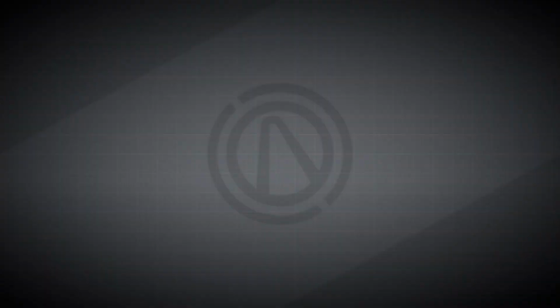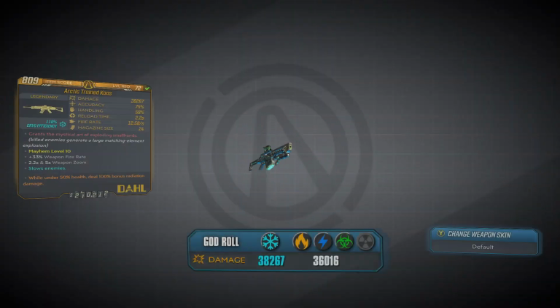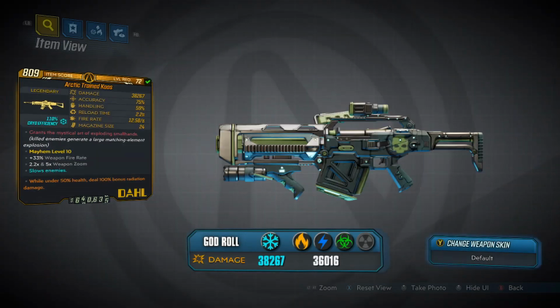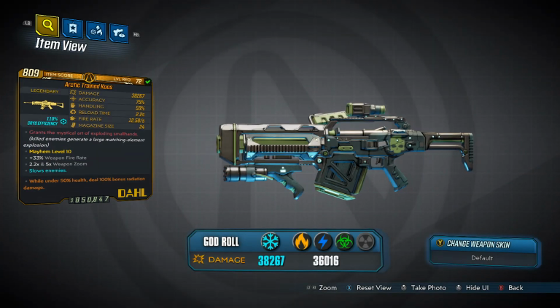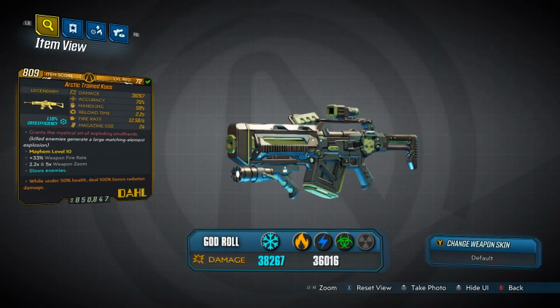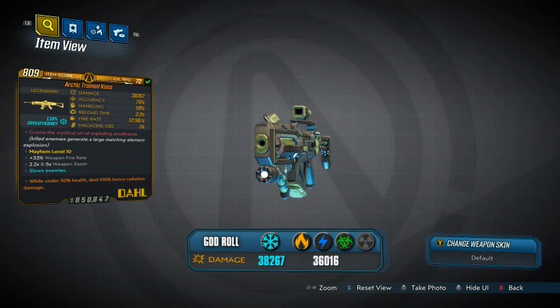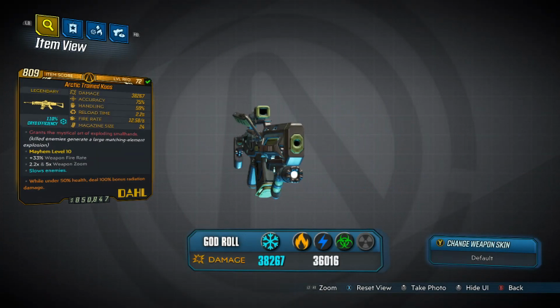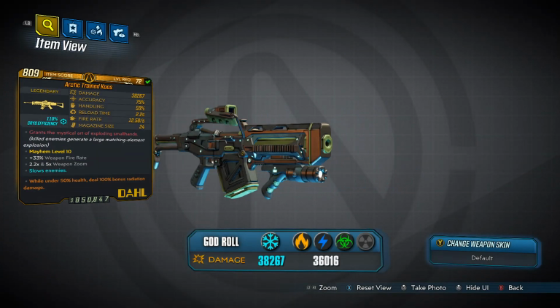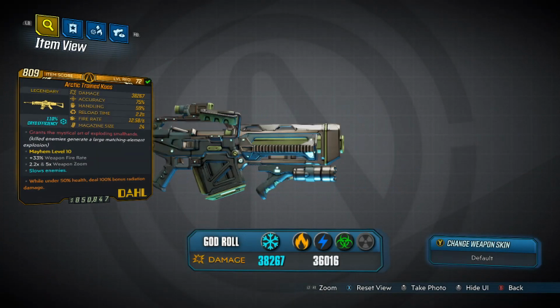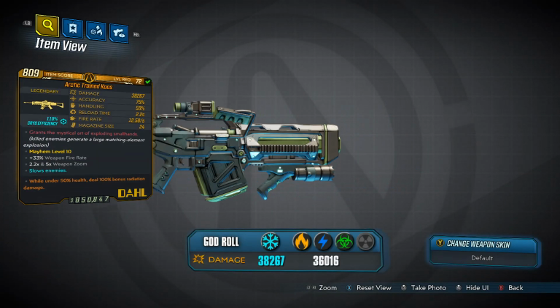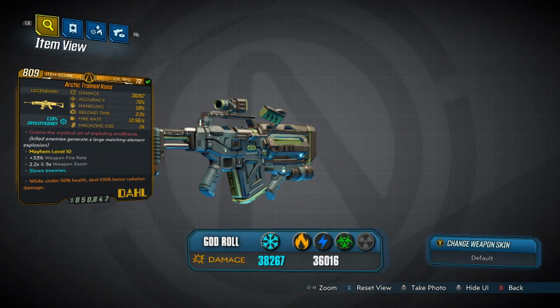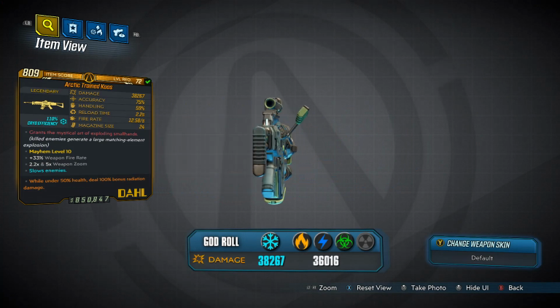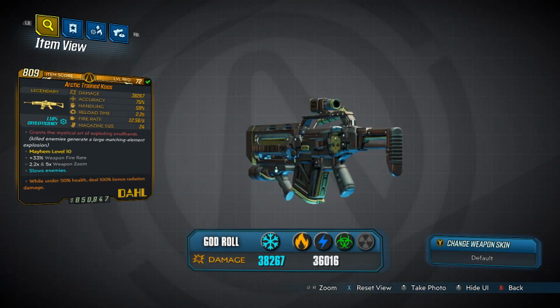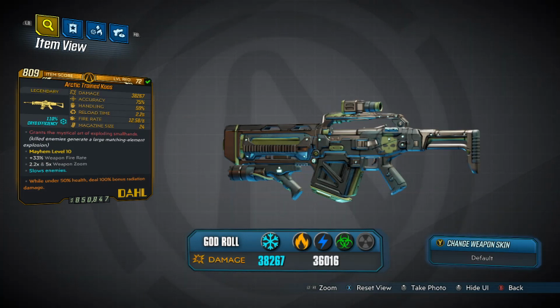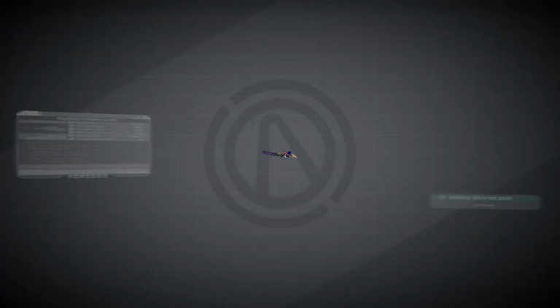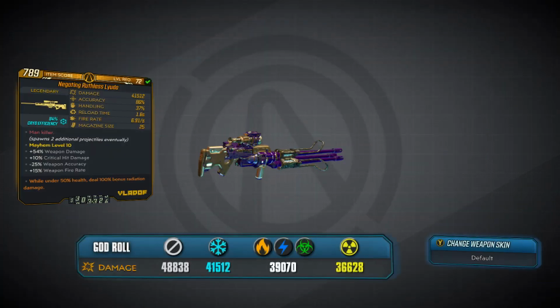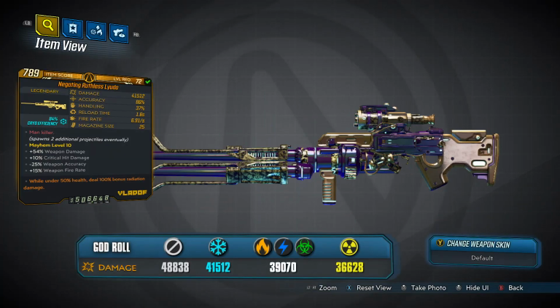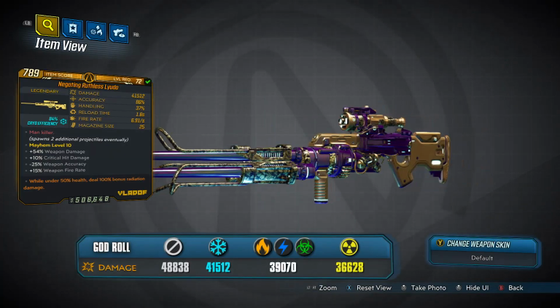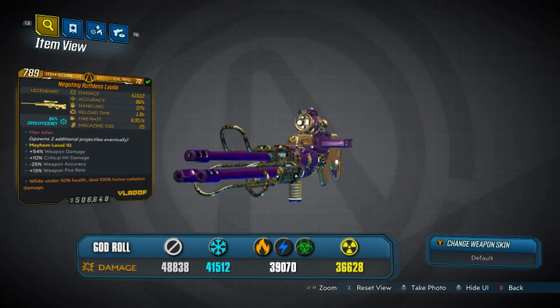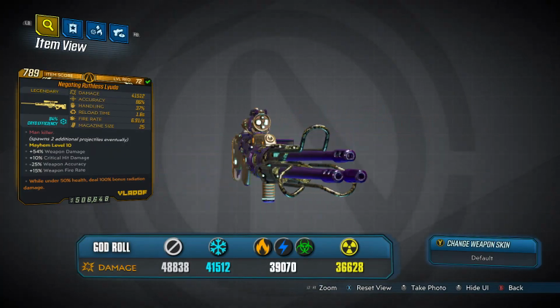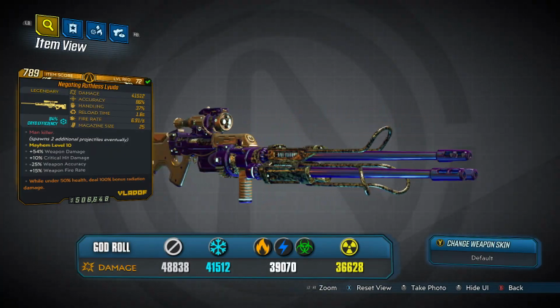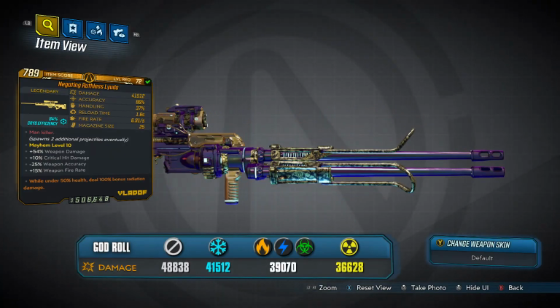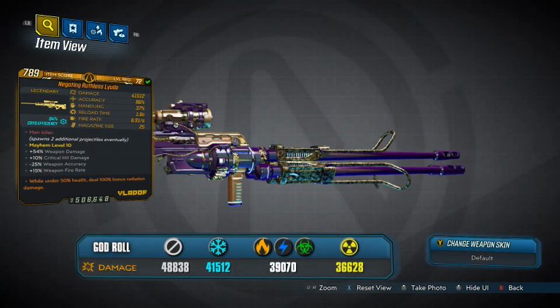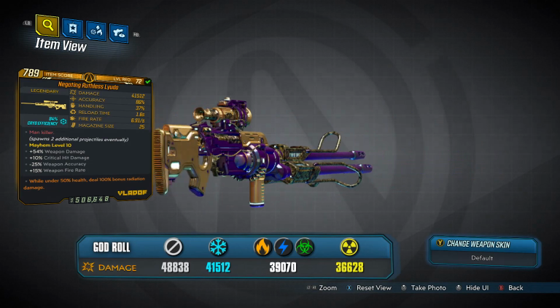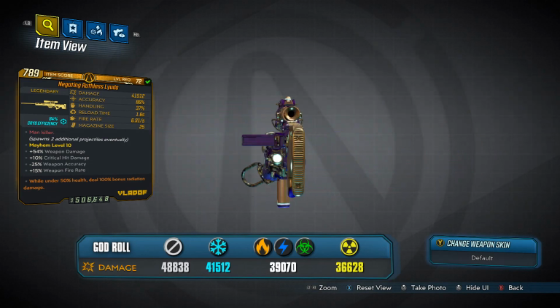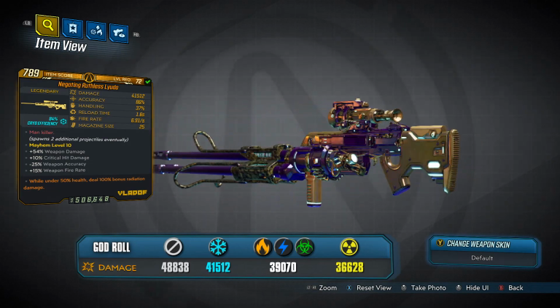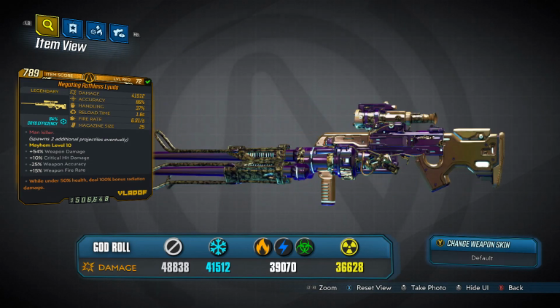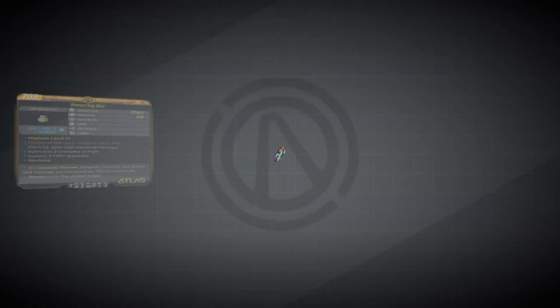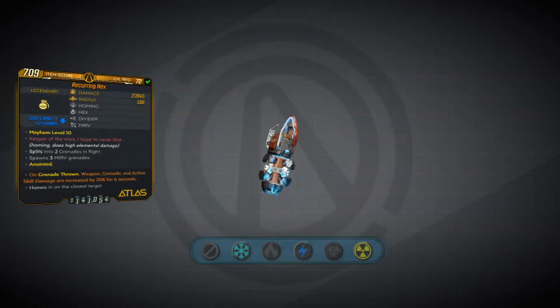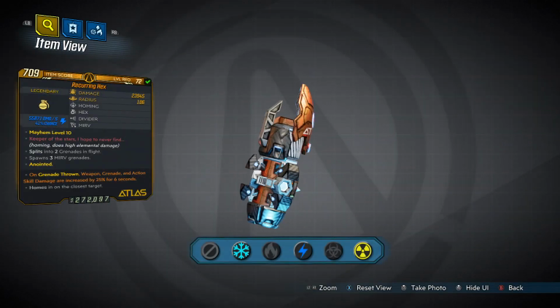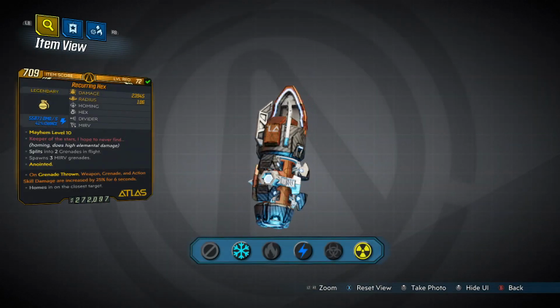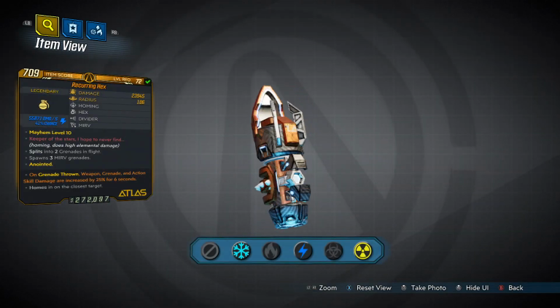So here we can see that it currently has on offer the Chaos Dahl Assault Rifle, the Layuda Vladov Sniper Rifle, and the Hex Atlas Grenade Mod.